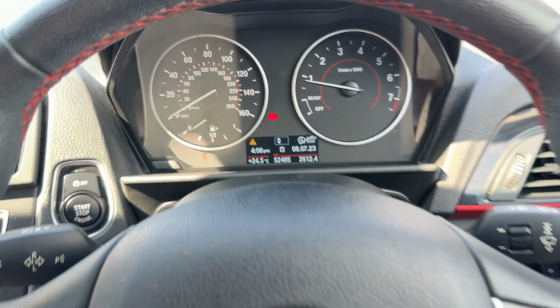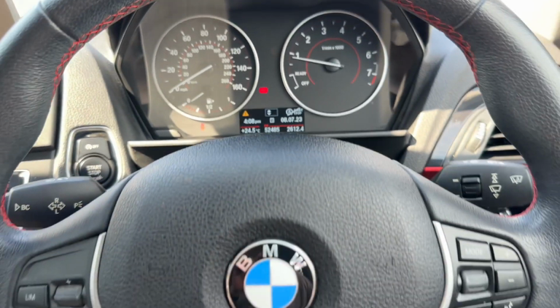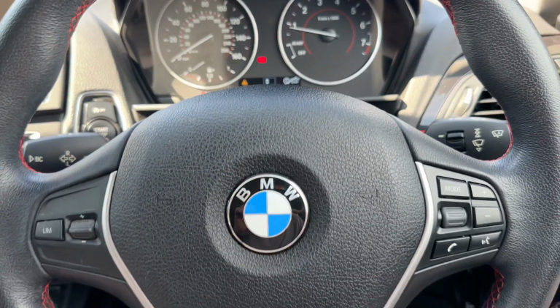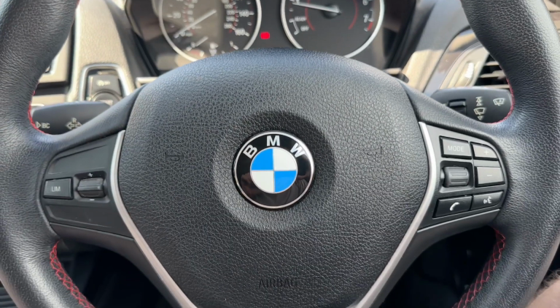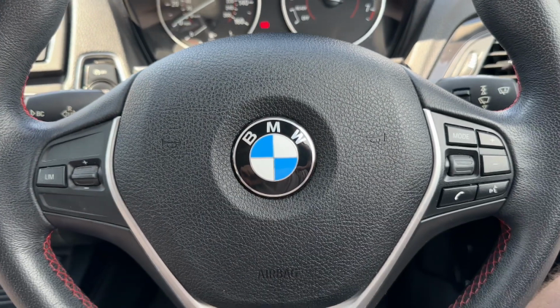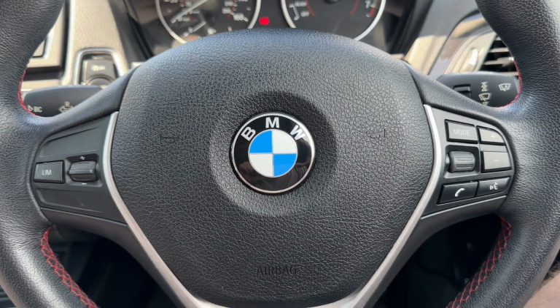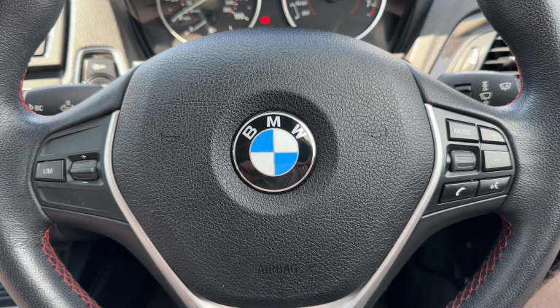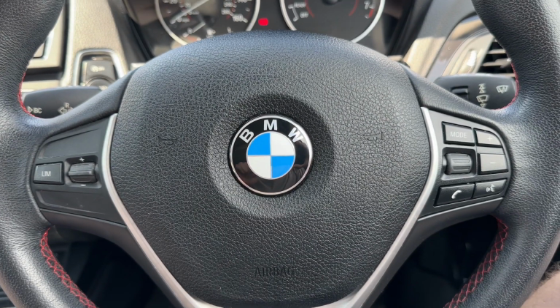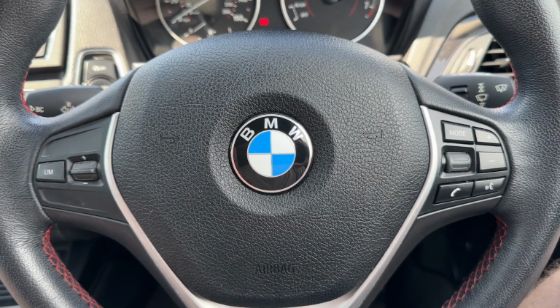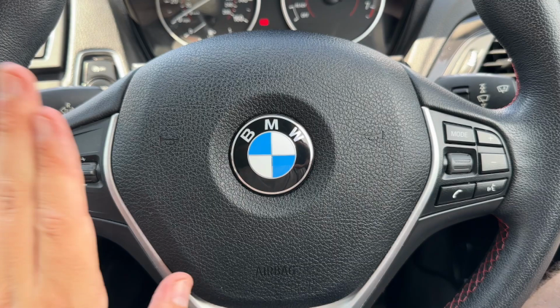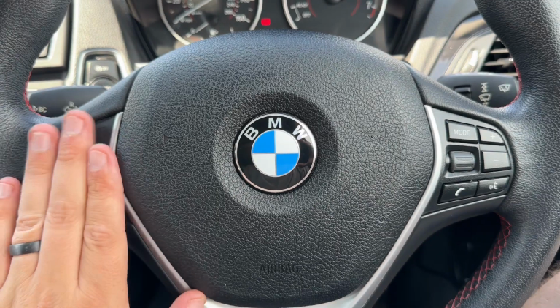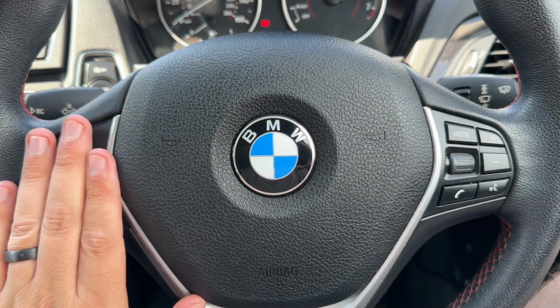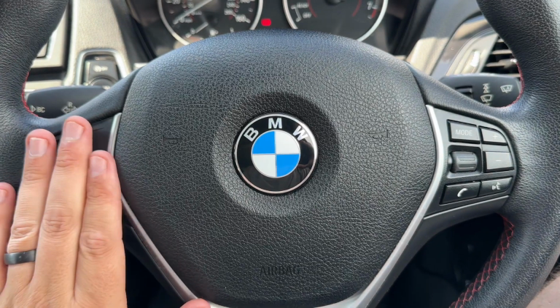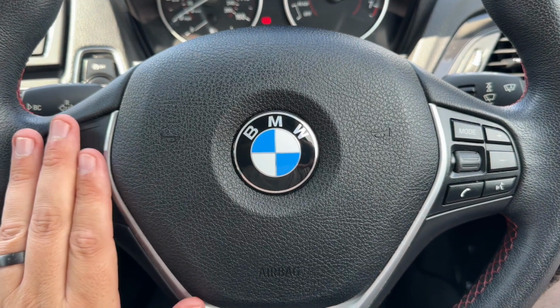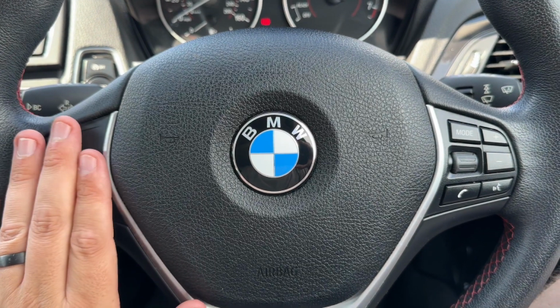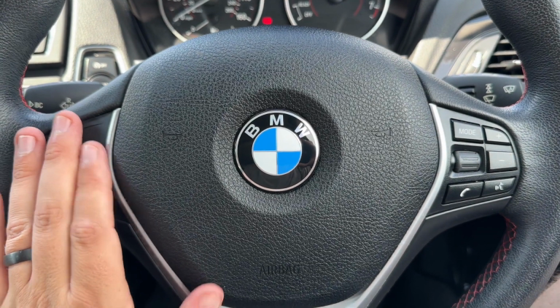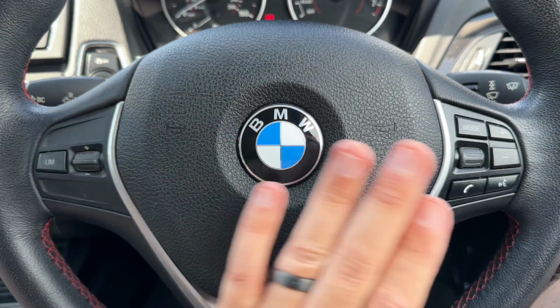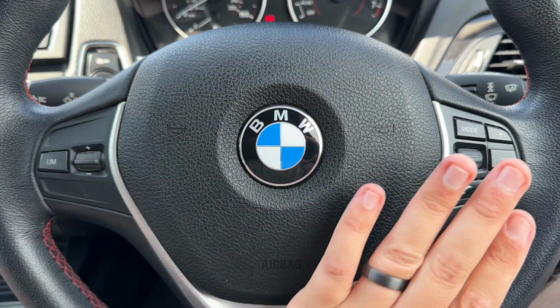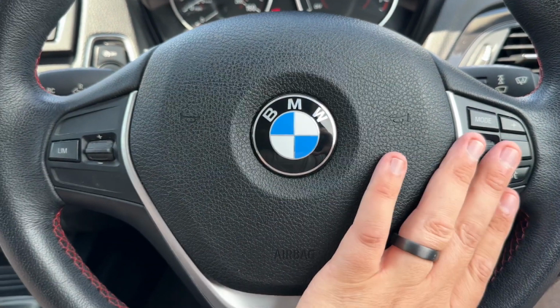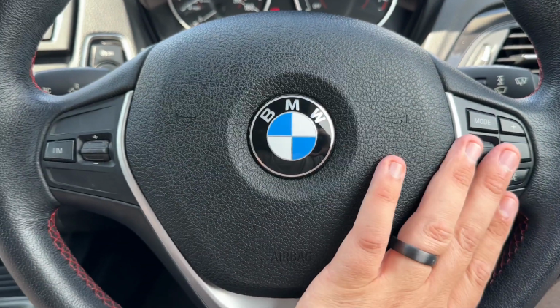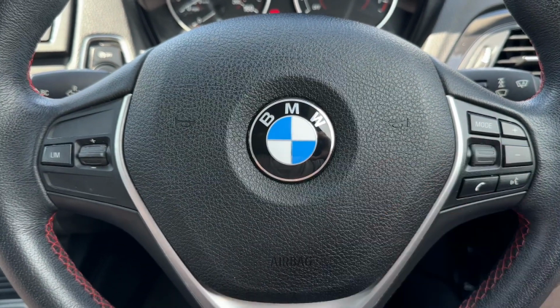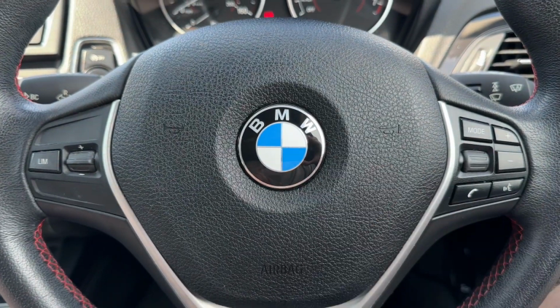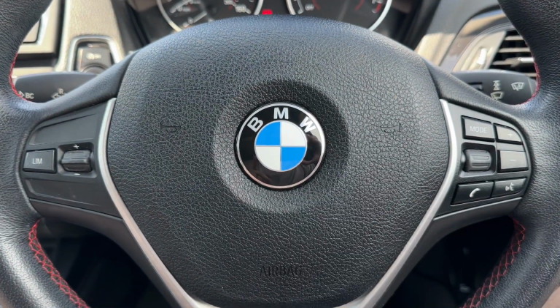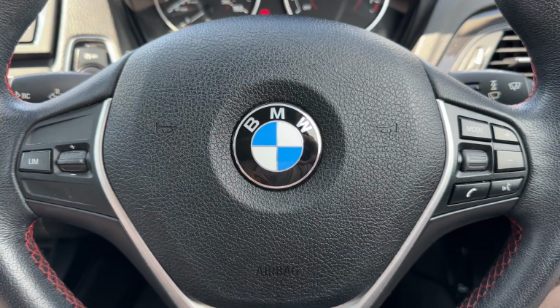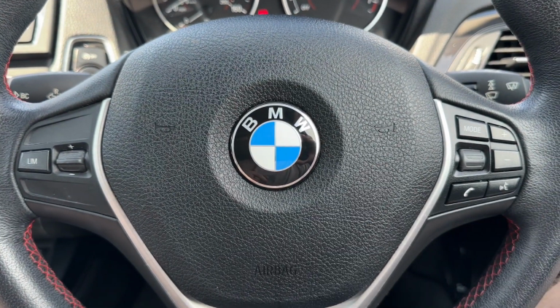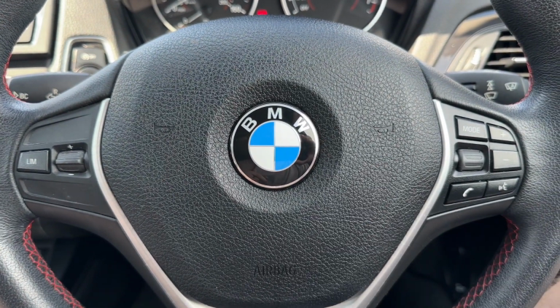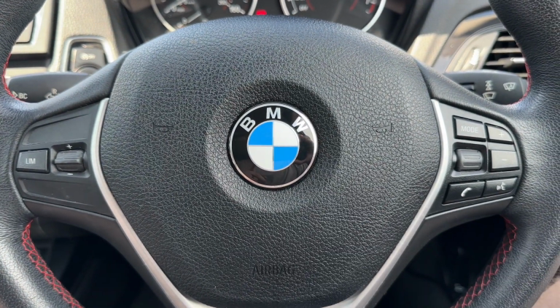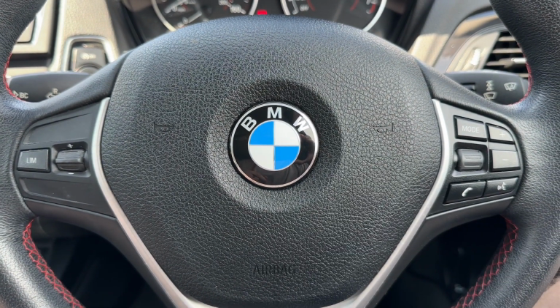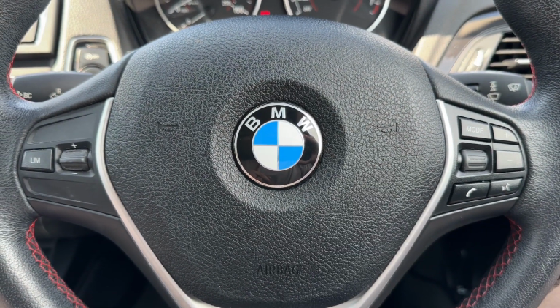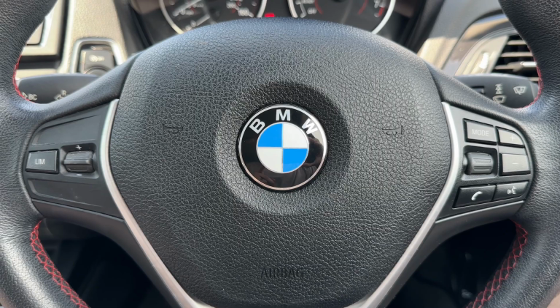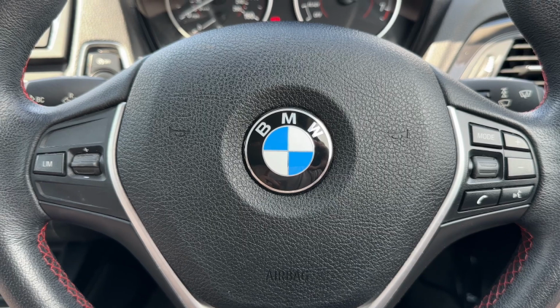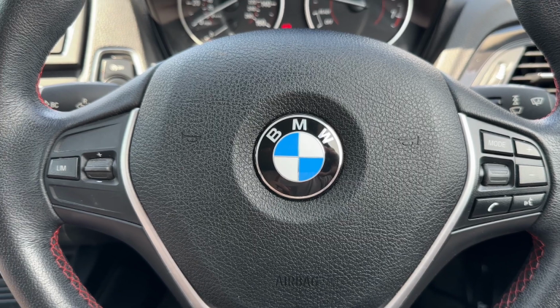If we back out to the steering wheel, we have a speed limiter on the left hand side and then phone and stereo controls over on the right hand side.